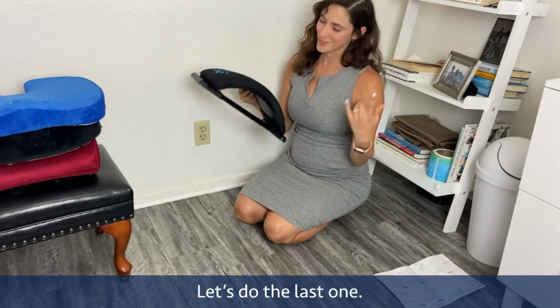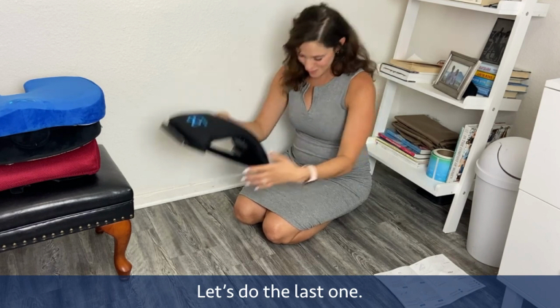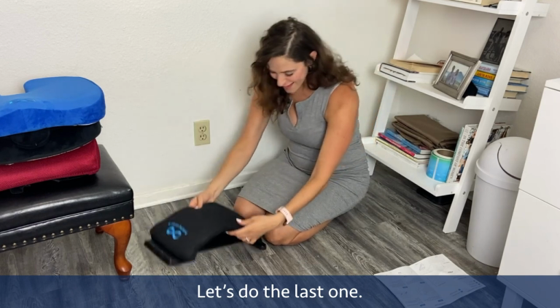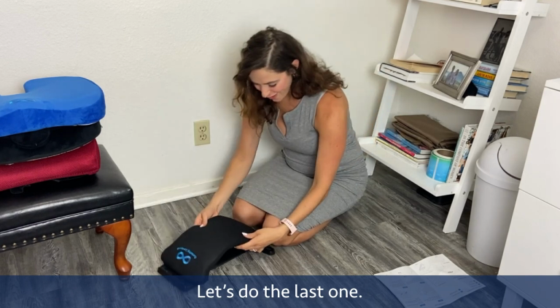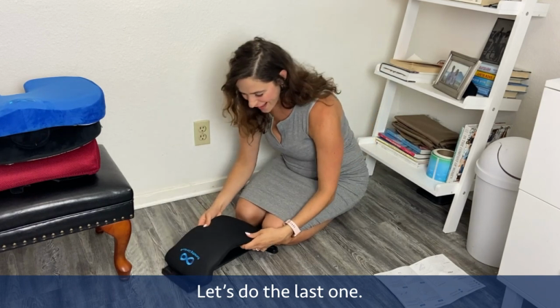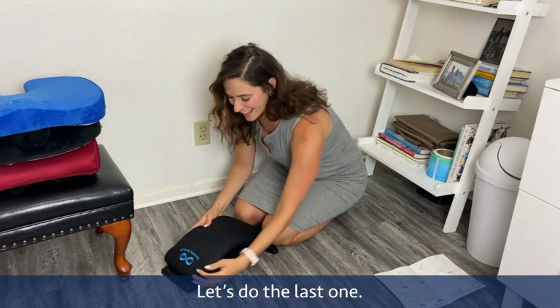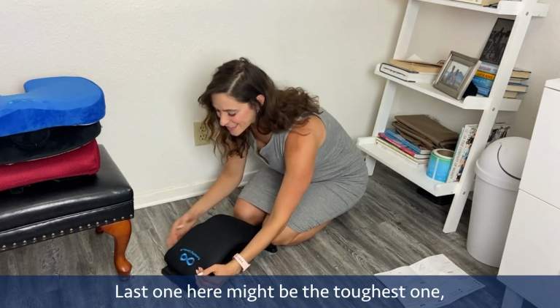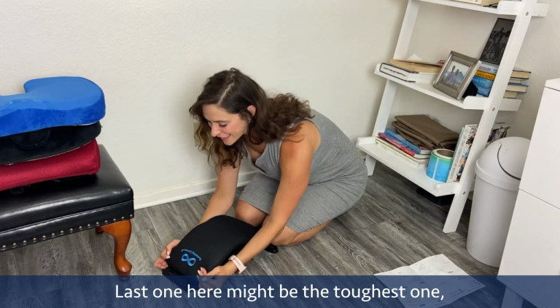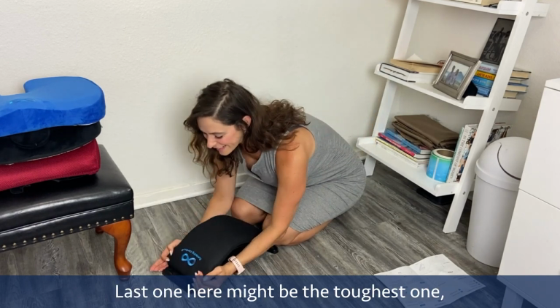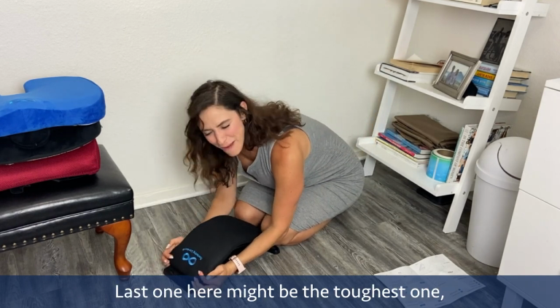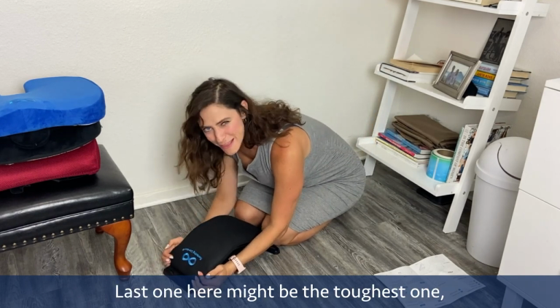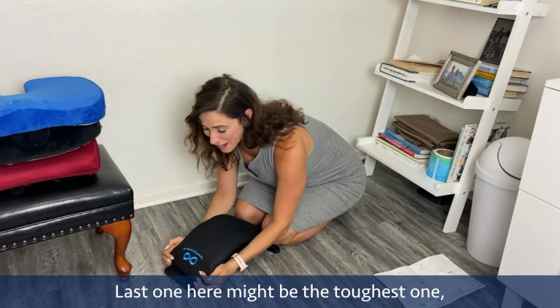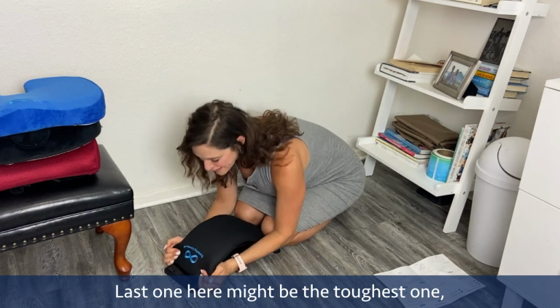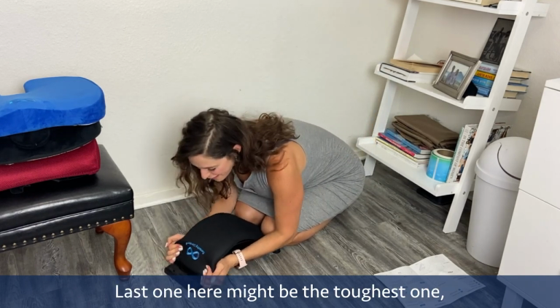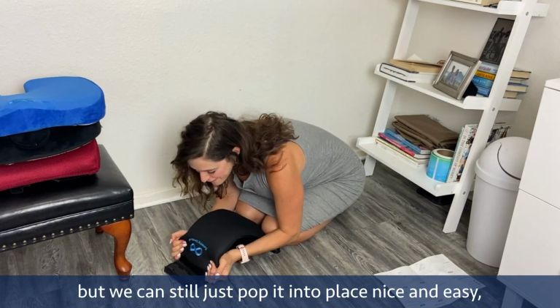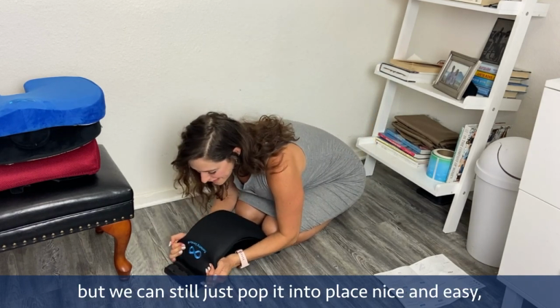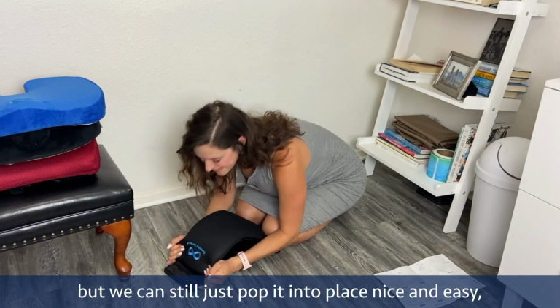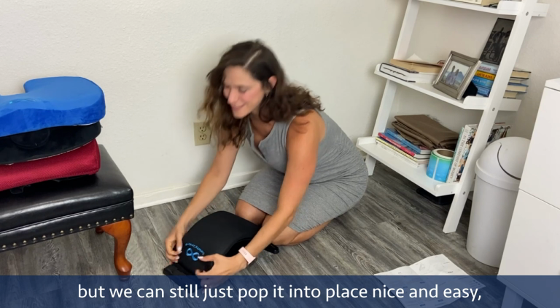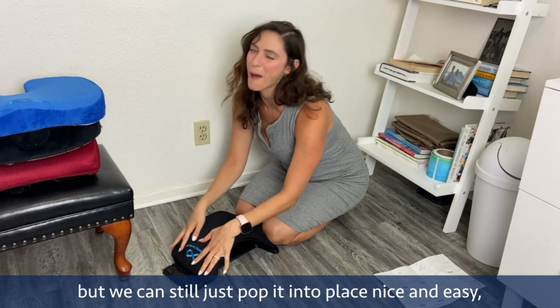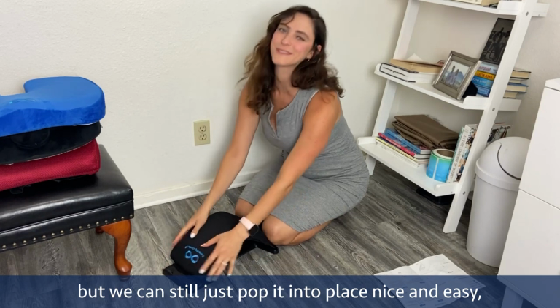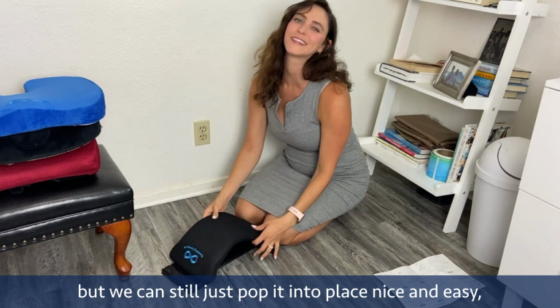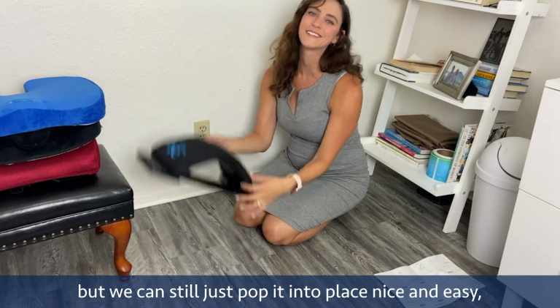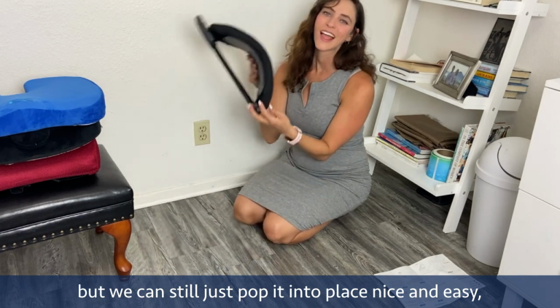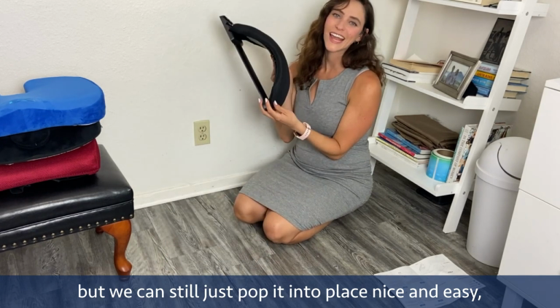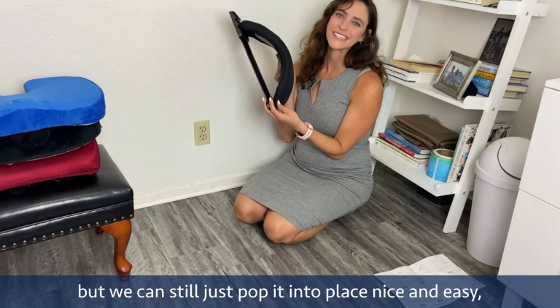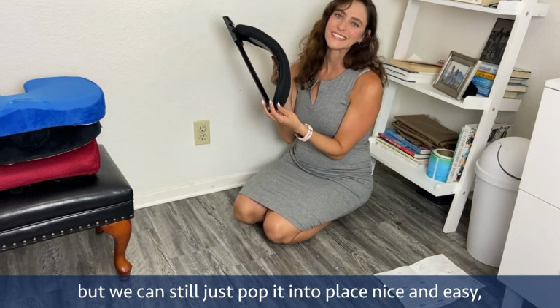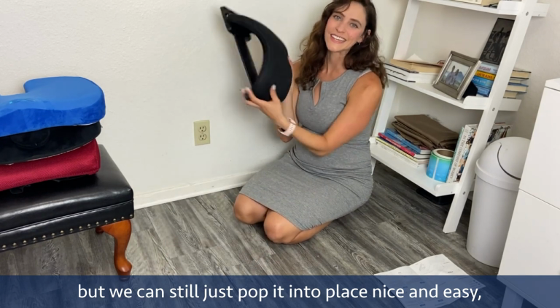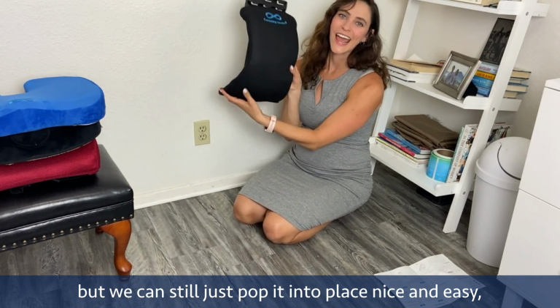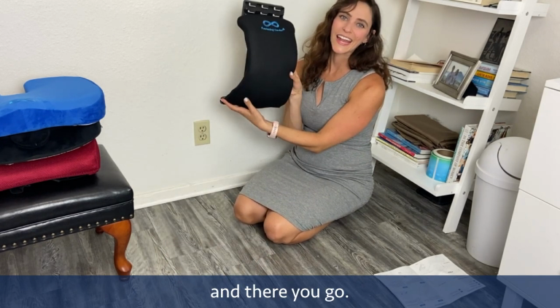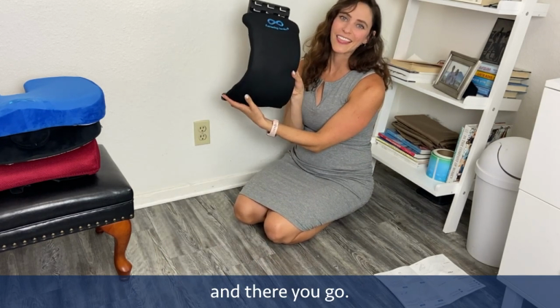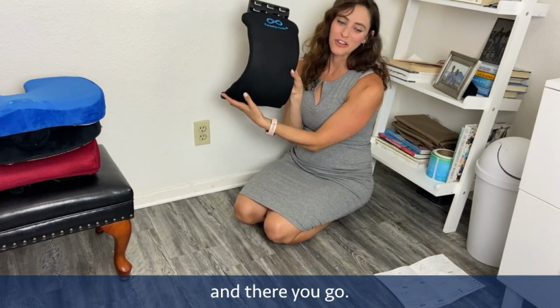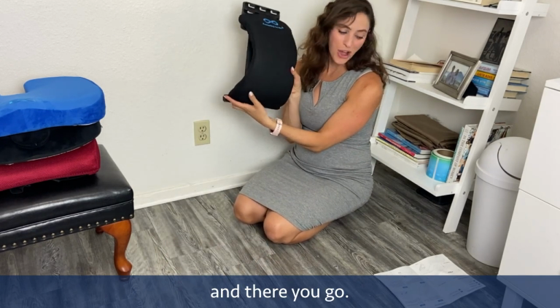Let's do the last one. The last one here might be the toughest, but we can still just pop it into place nice and easy — and there you go.